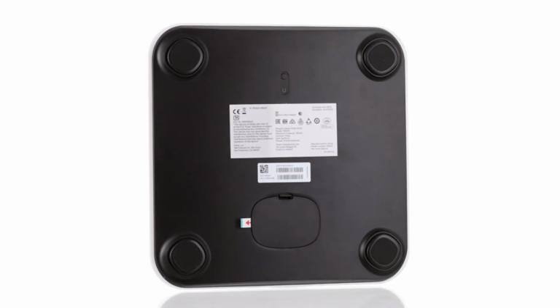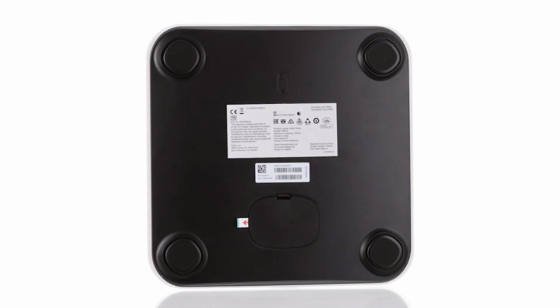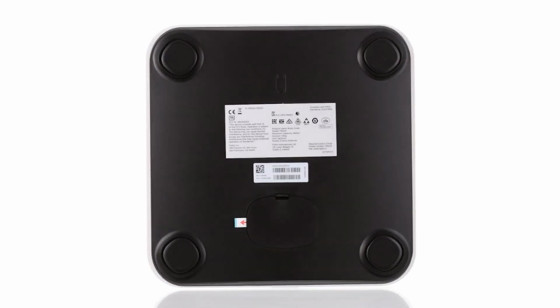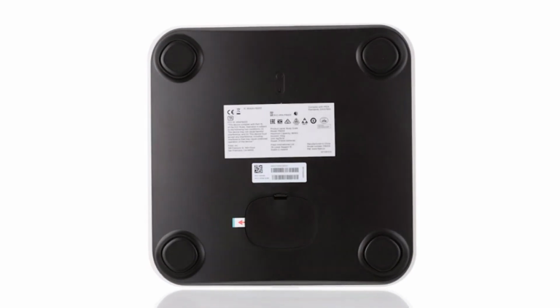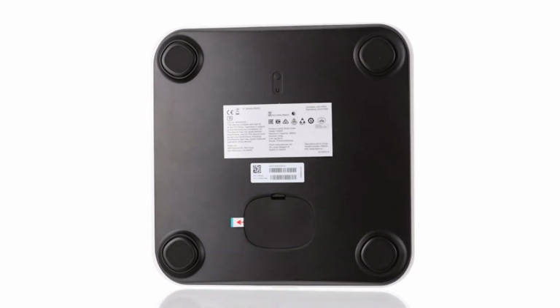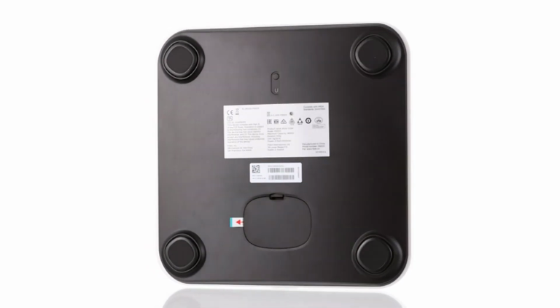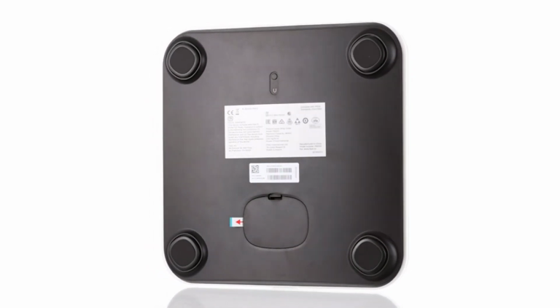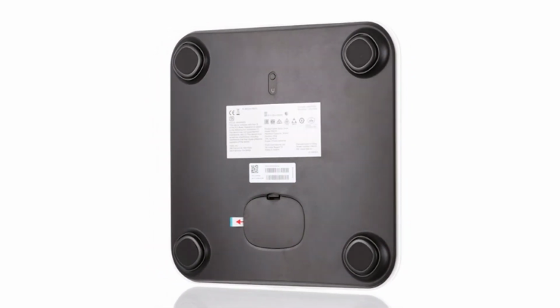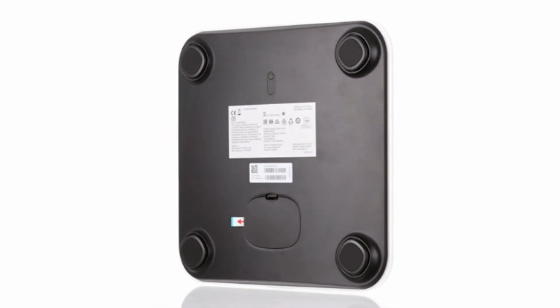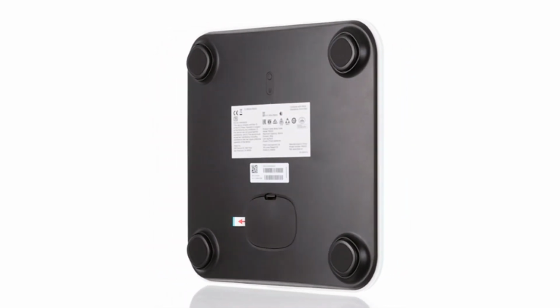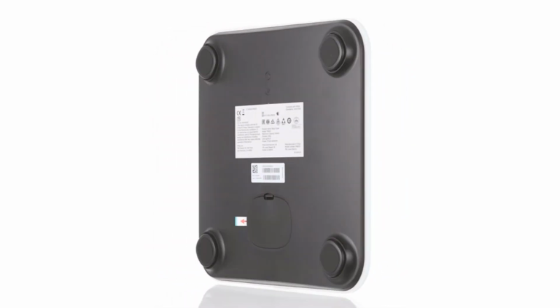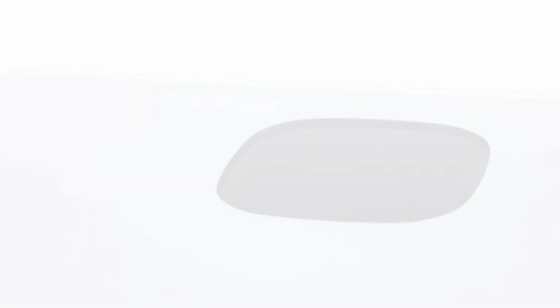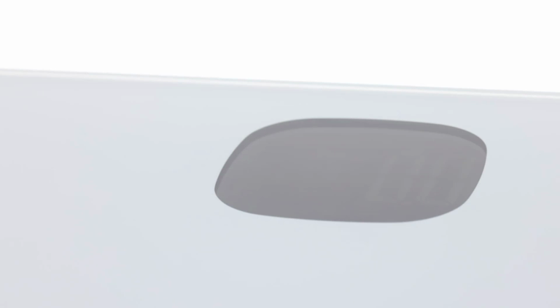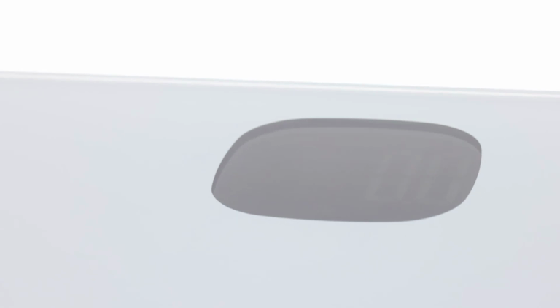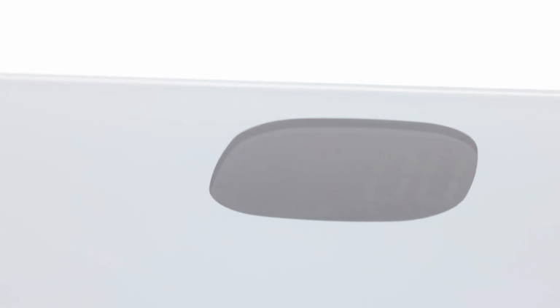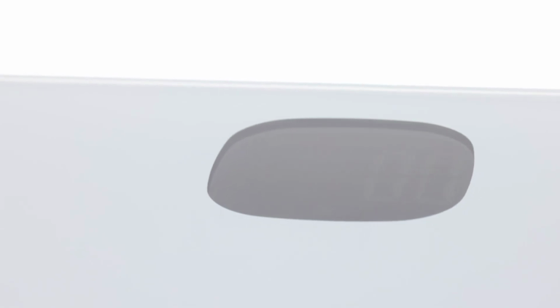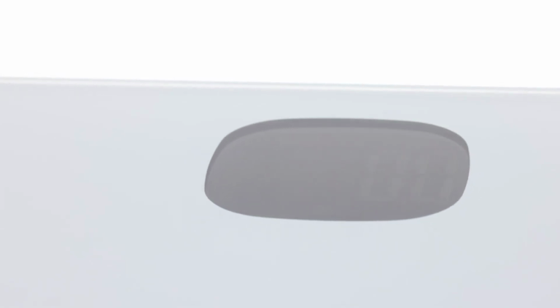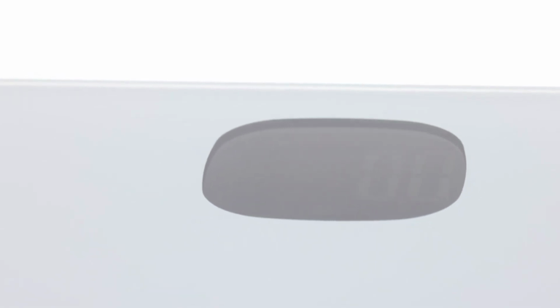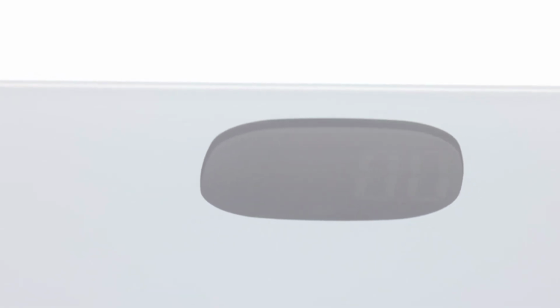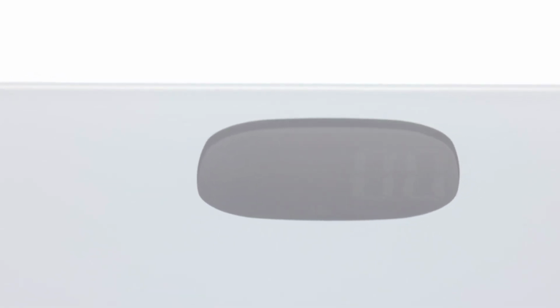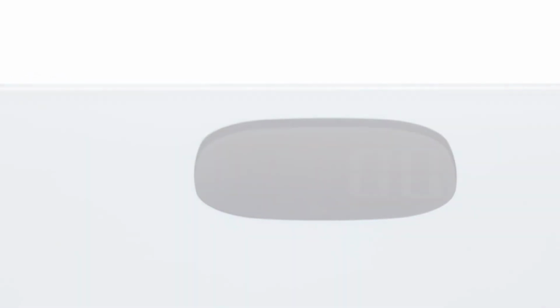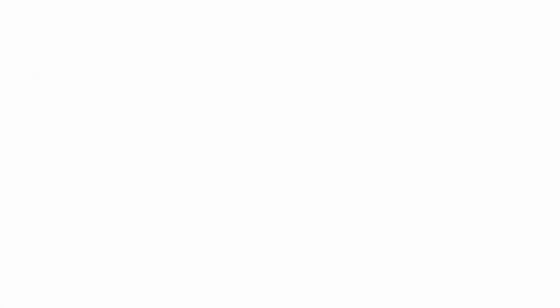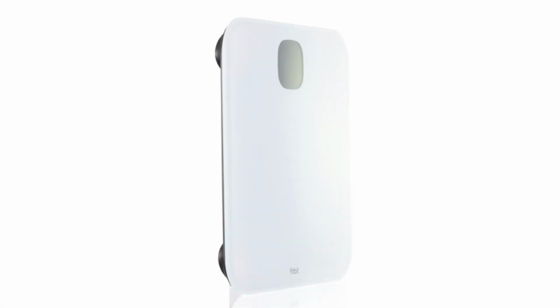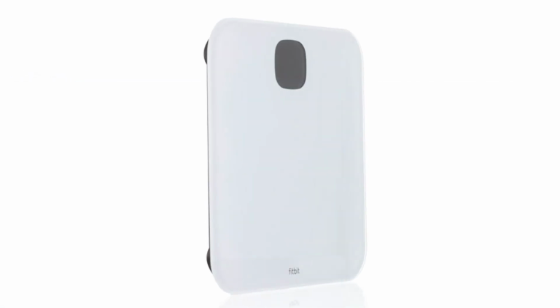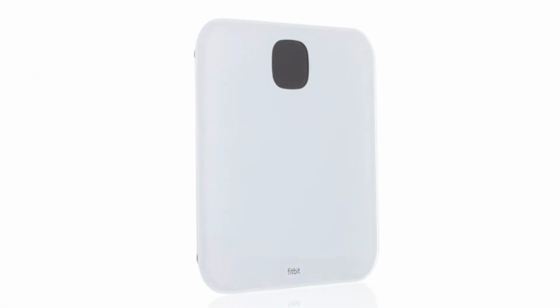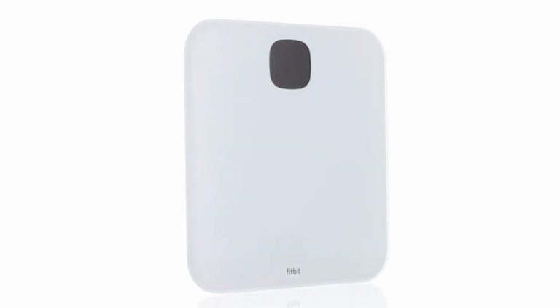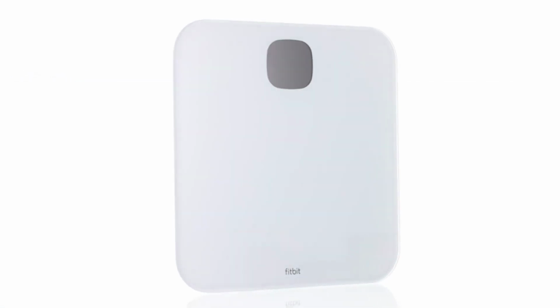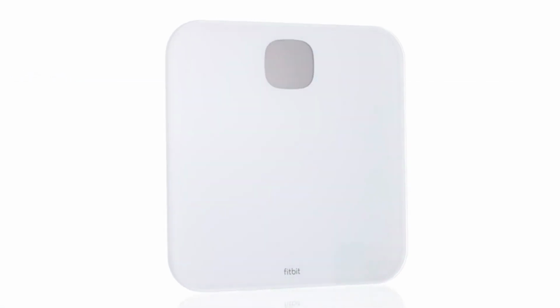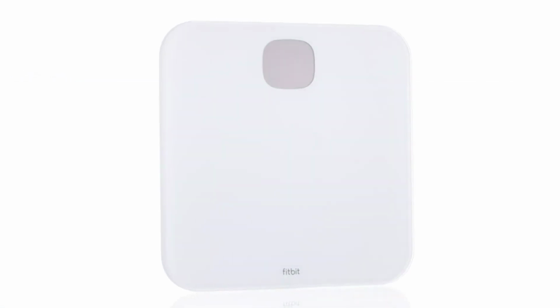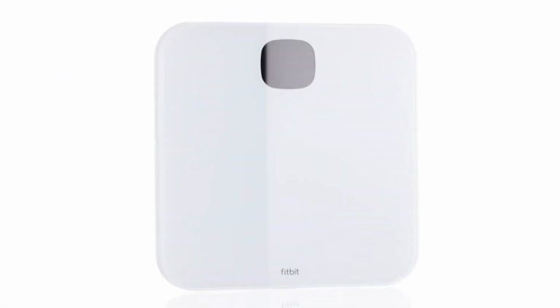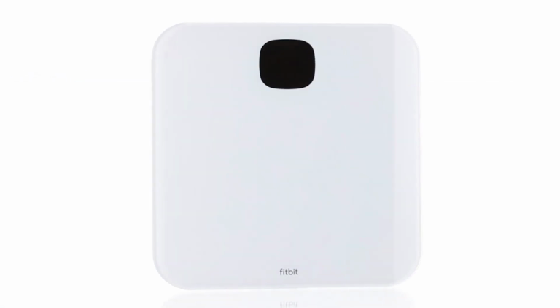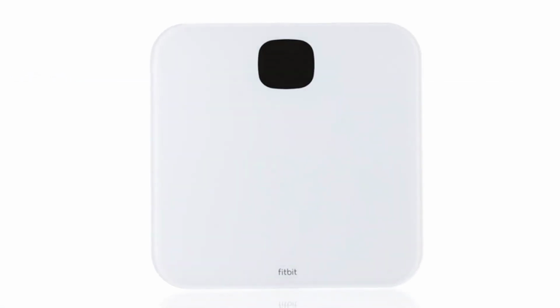If a user without the app steps on the scale, it will still show weight but won't log the information anywhere. This scale runs on 3 AAA batteries.